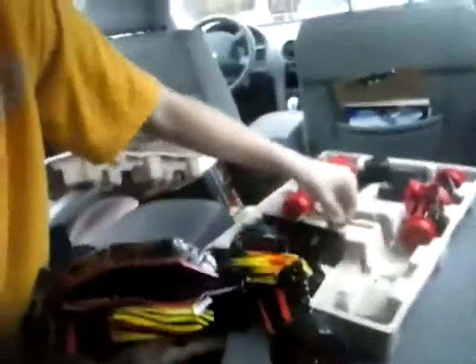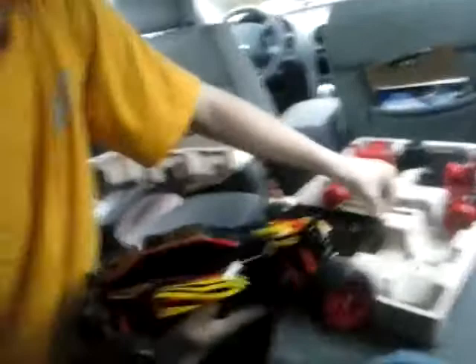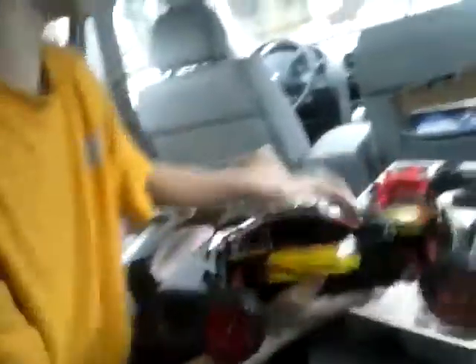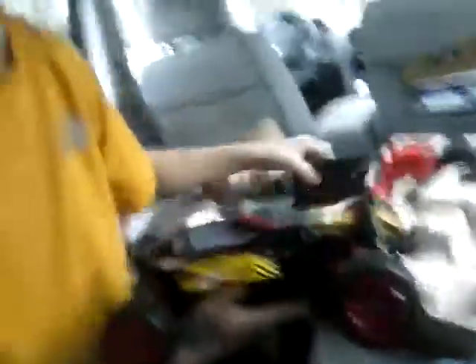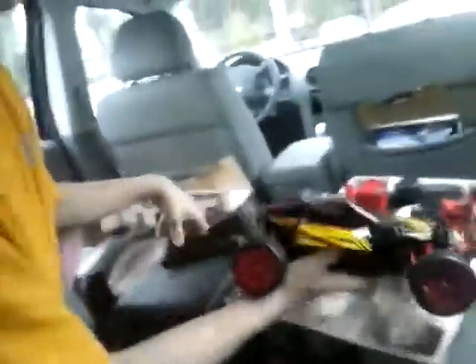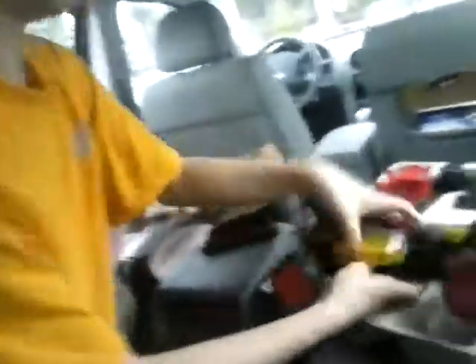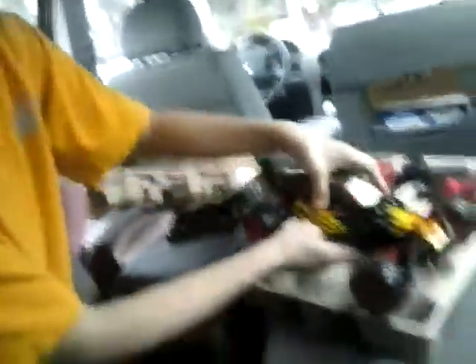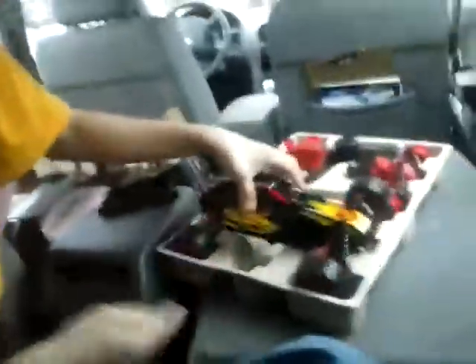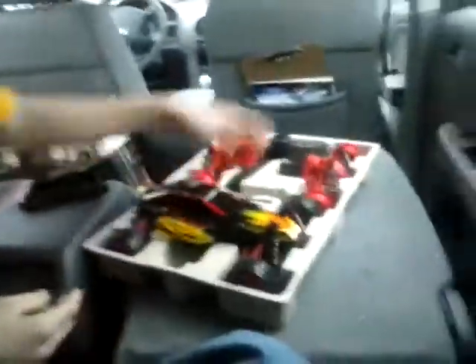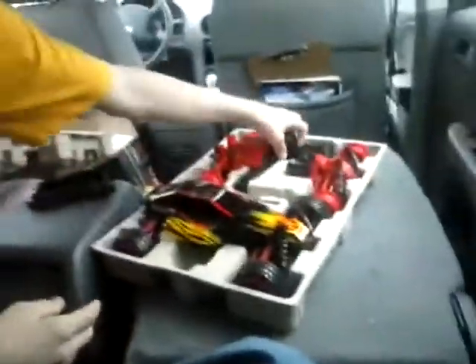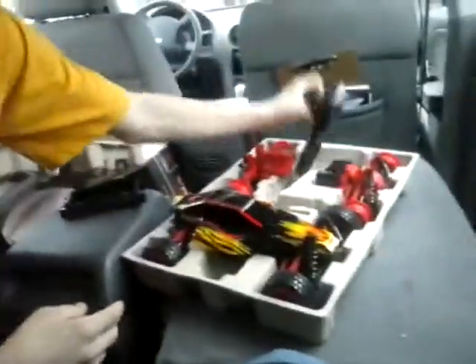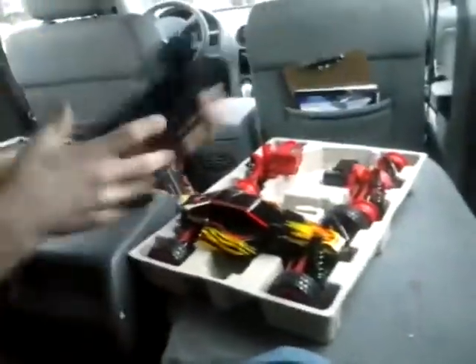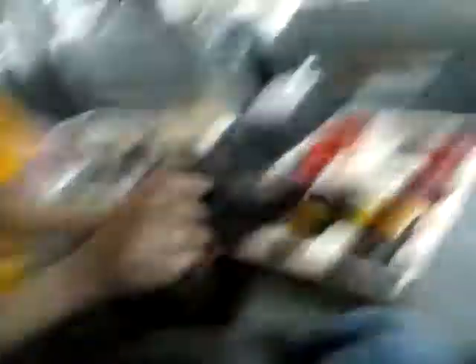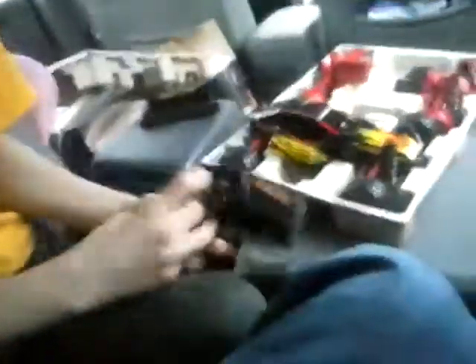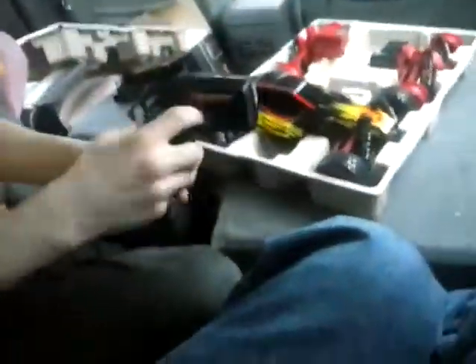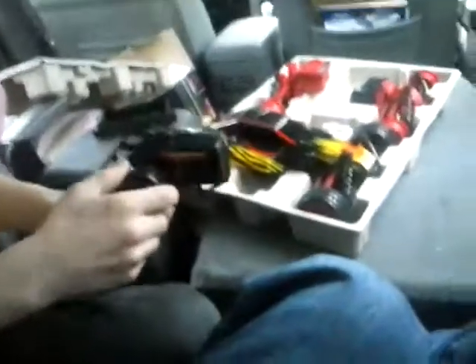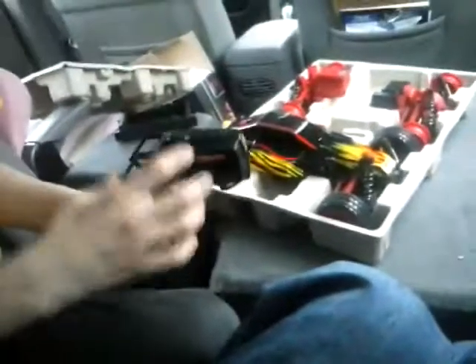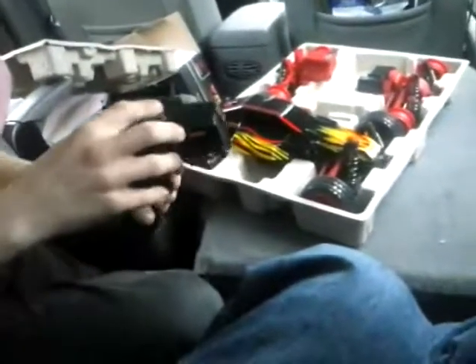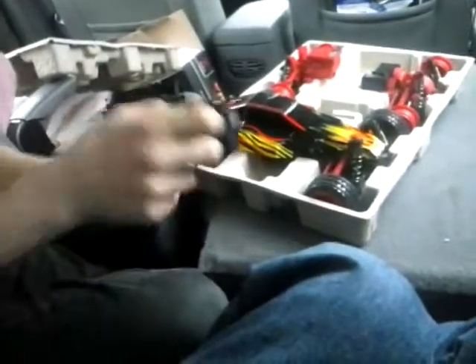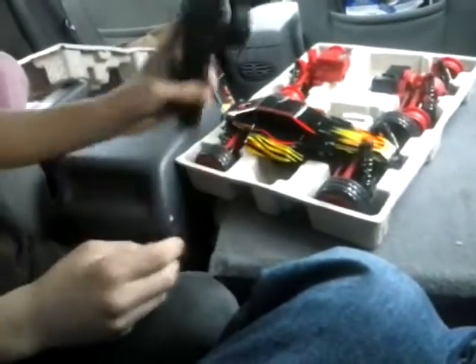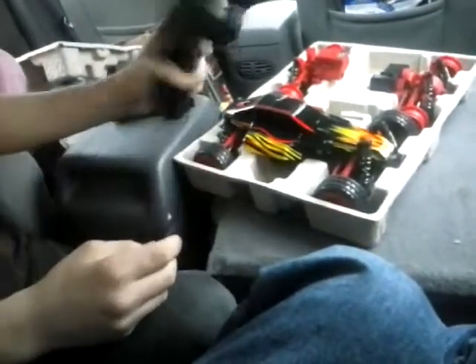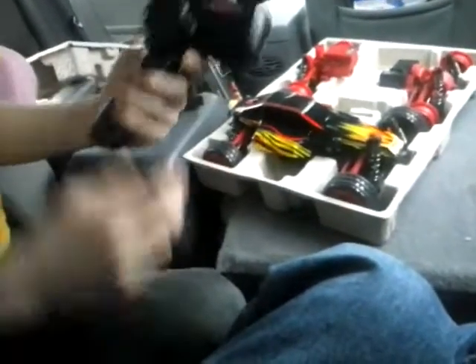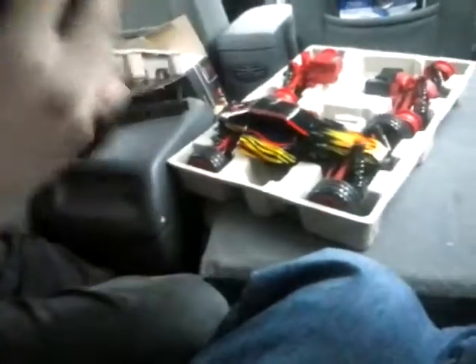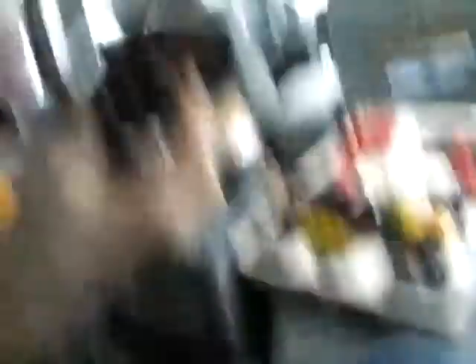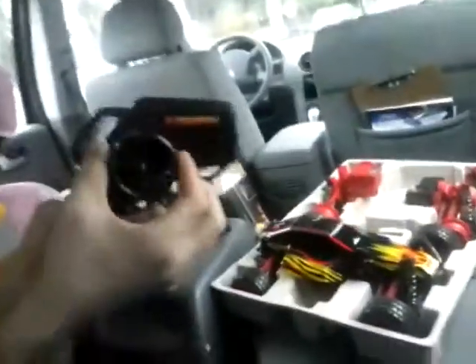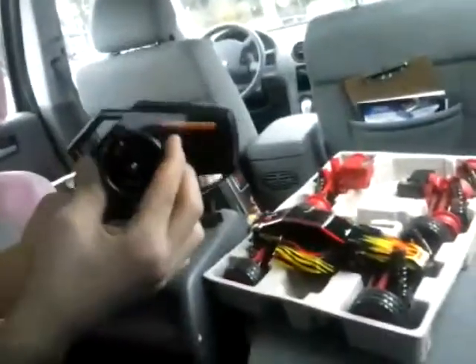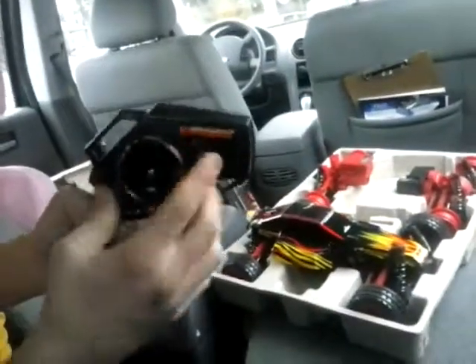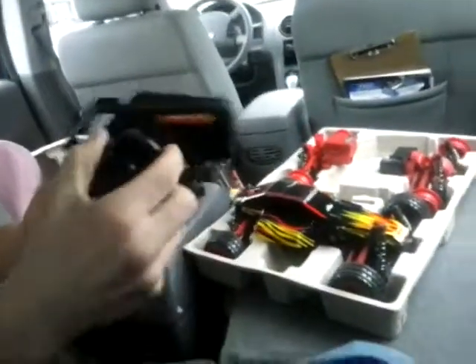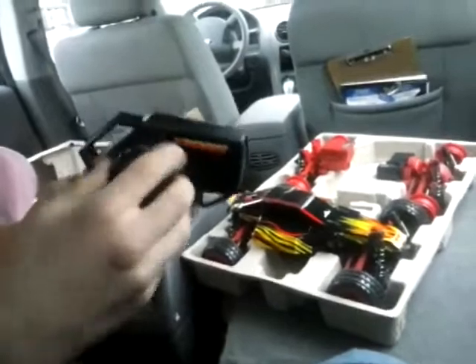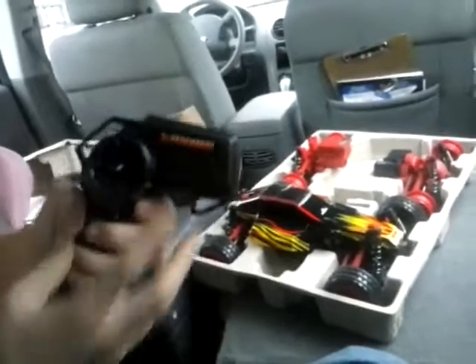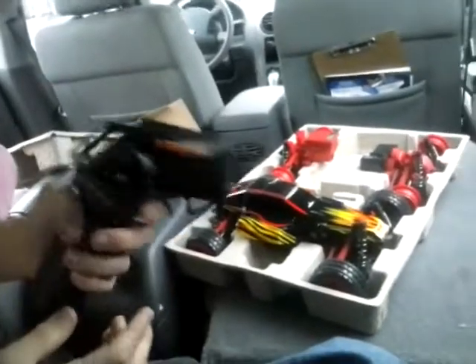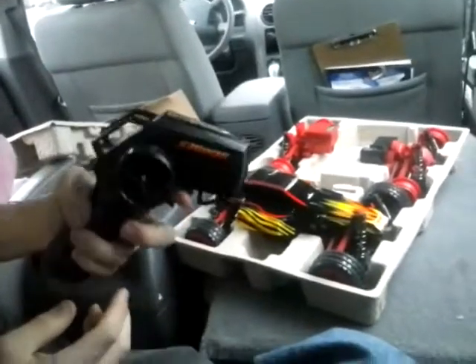The remote is simple. I think it's digital proportional, but you never know with these remotes. It's a pretty basic controller — right, left, forward, backwards.